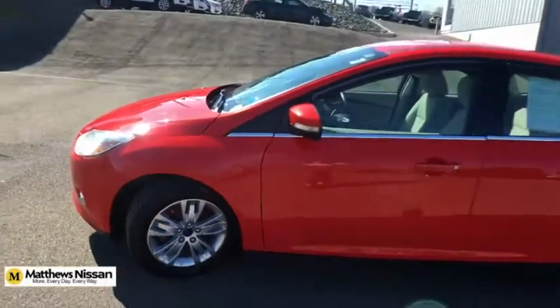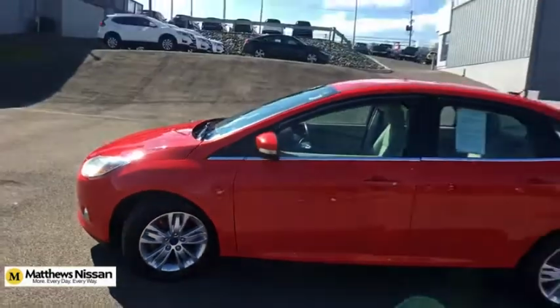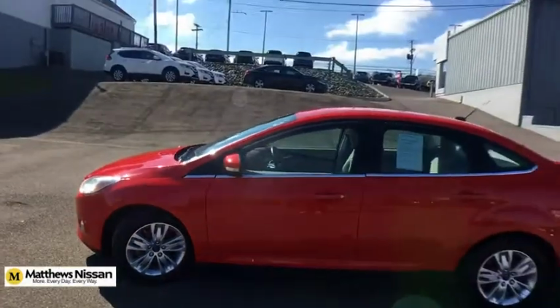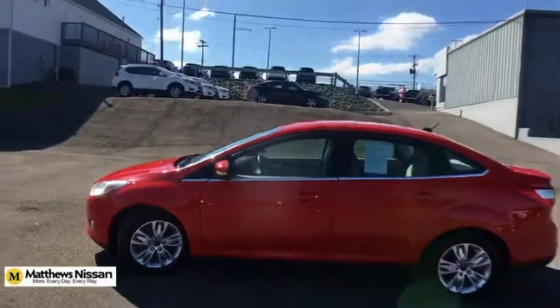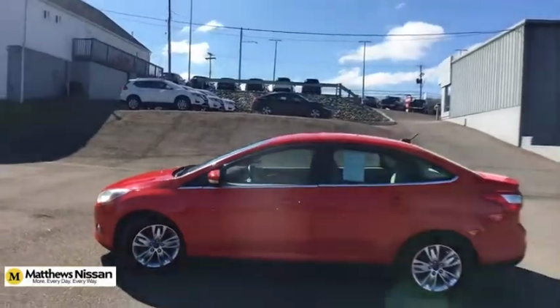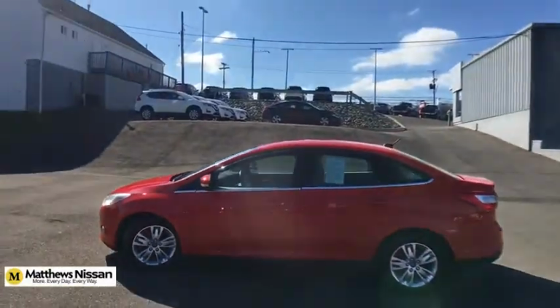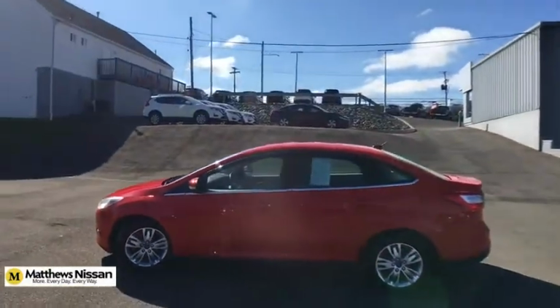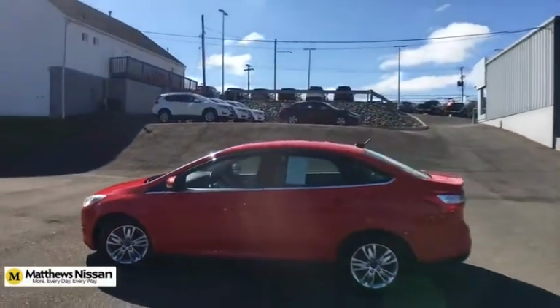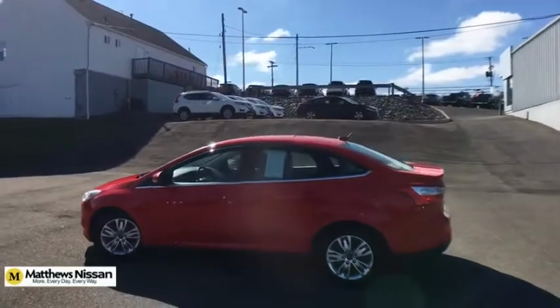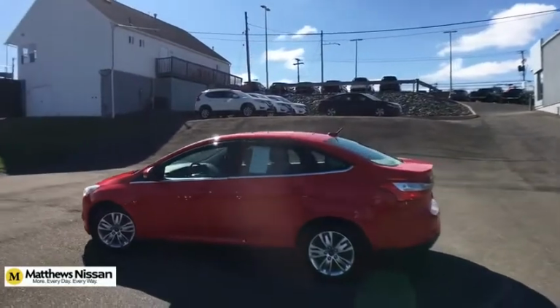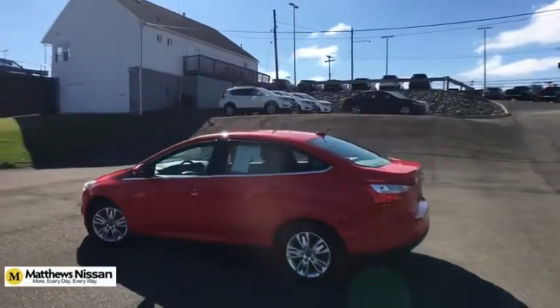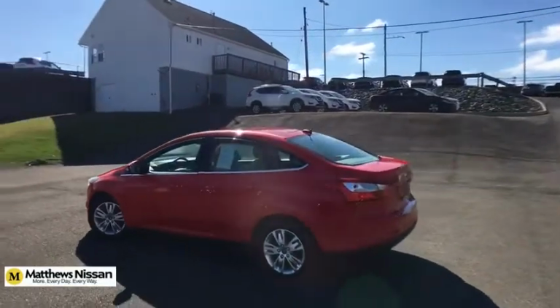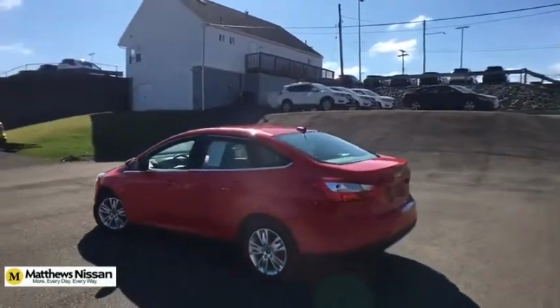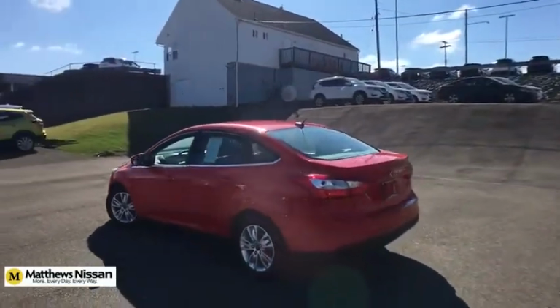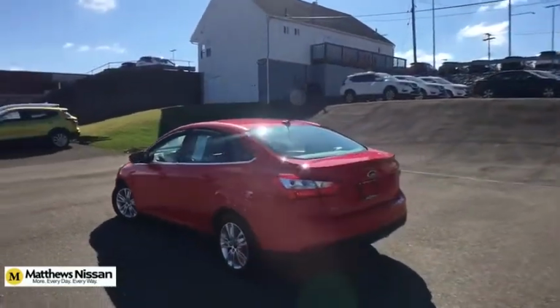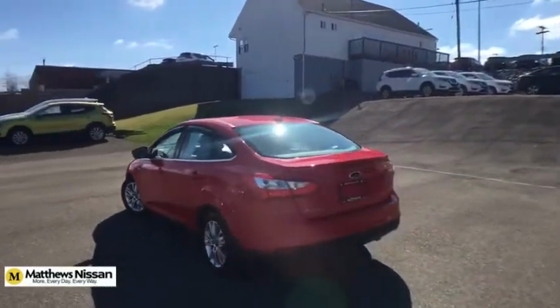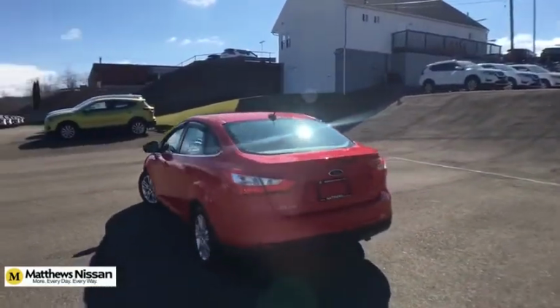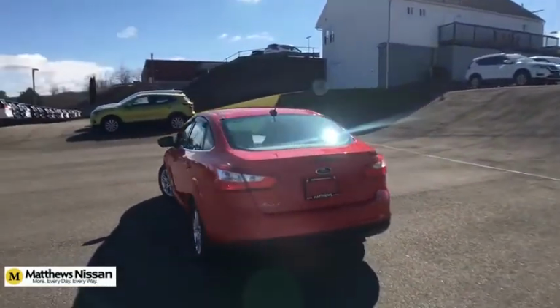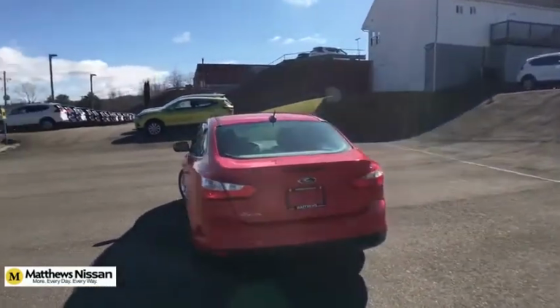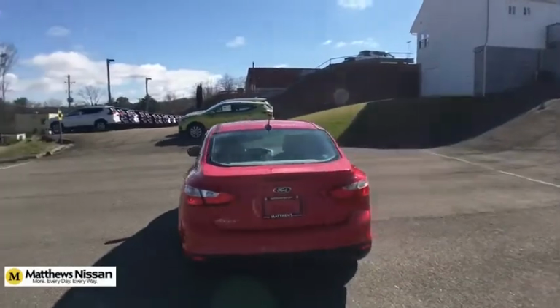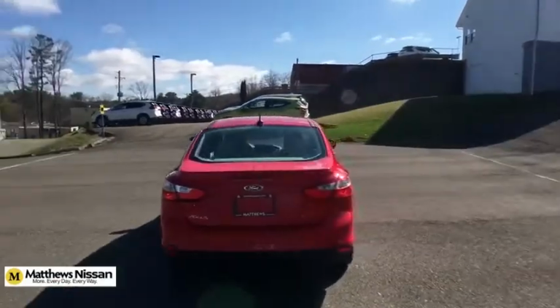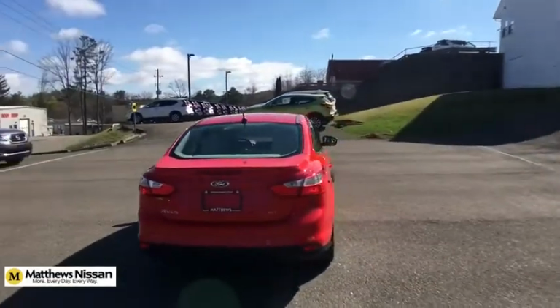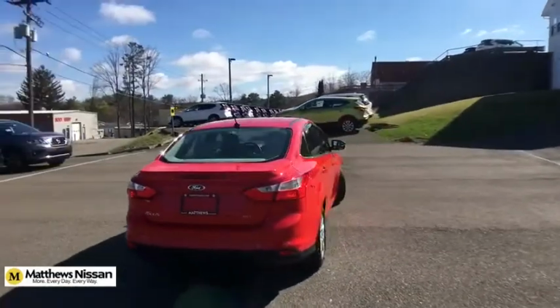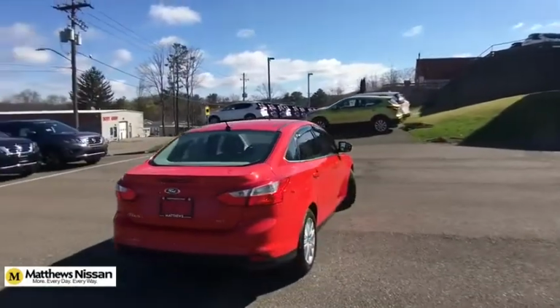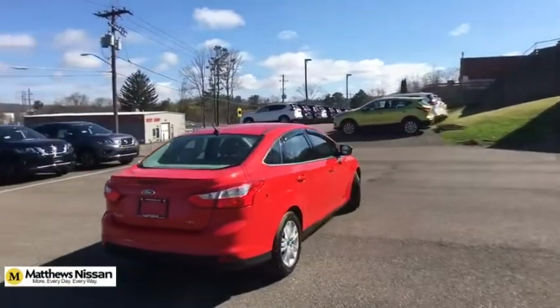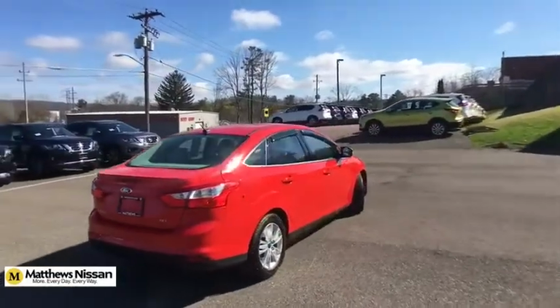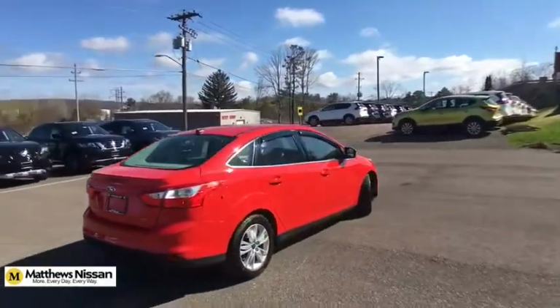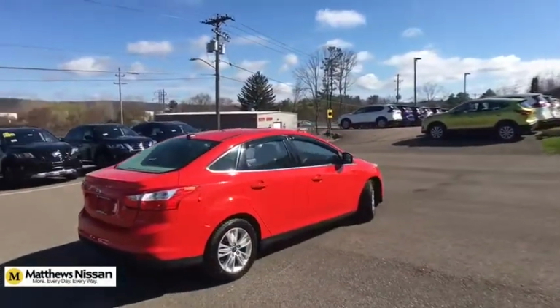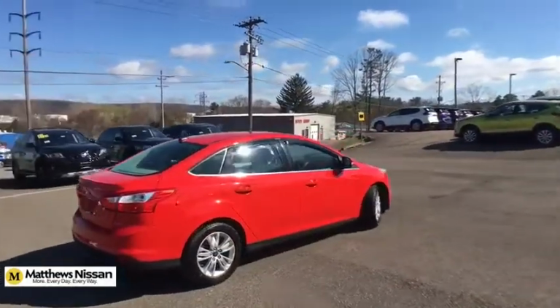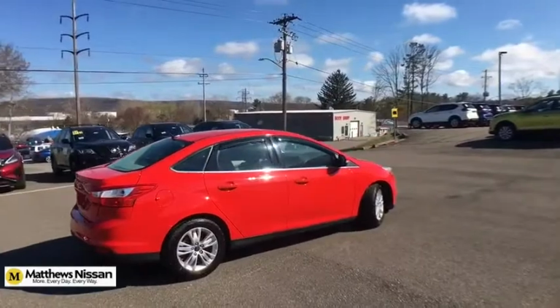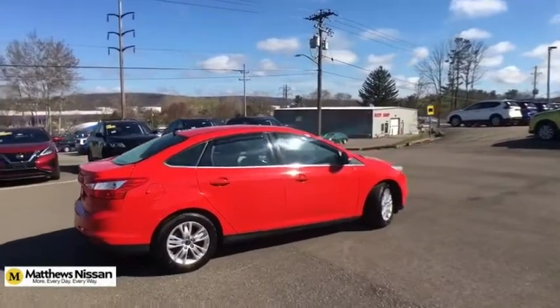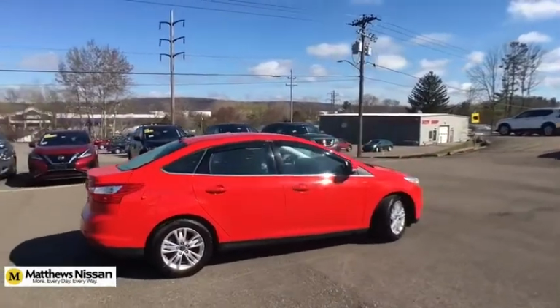Traction control, keyless entry, stability control, steering wheel audio controls, anti-lock braking system, Bluetooth, leather-wrapped steering wheel, power steering, adjustable steering wheel, four-wheel disc brakes, floor mats, aluminum wheels, cruise control.